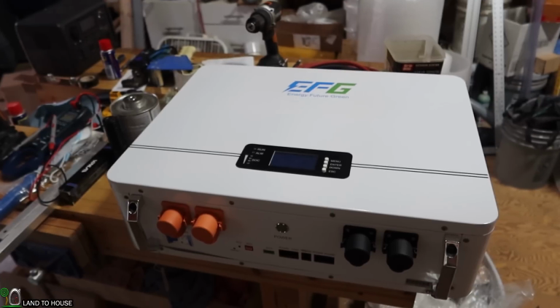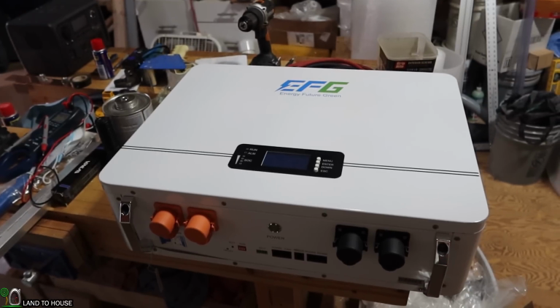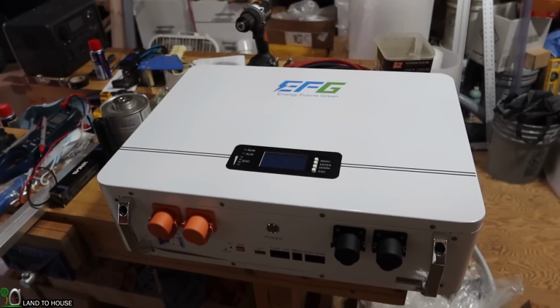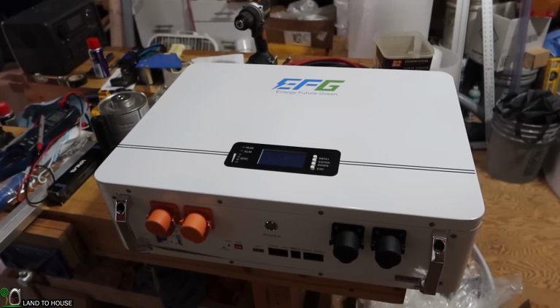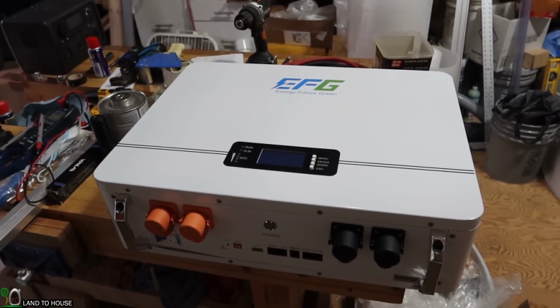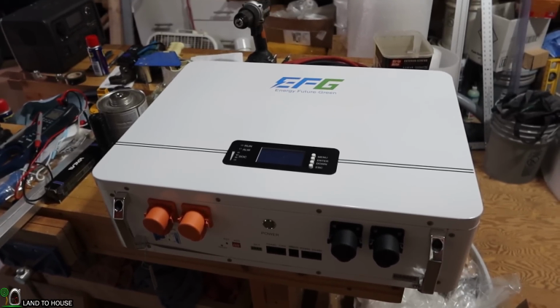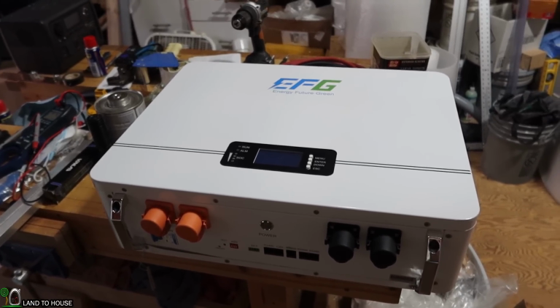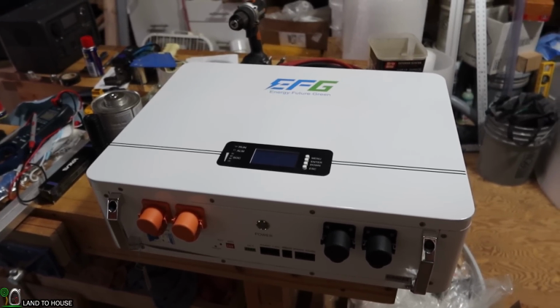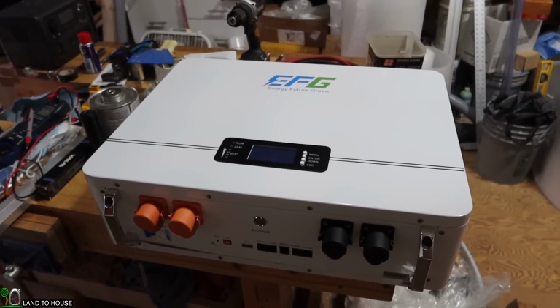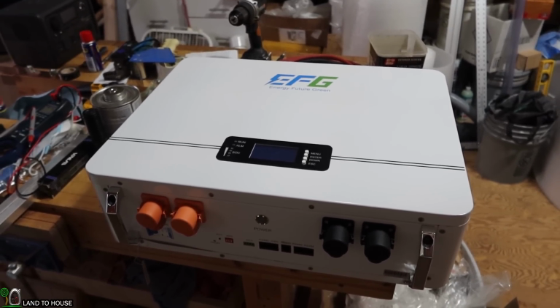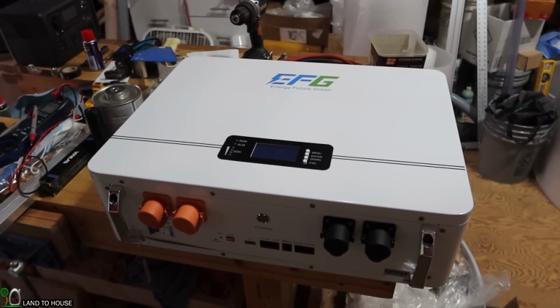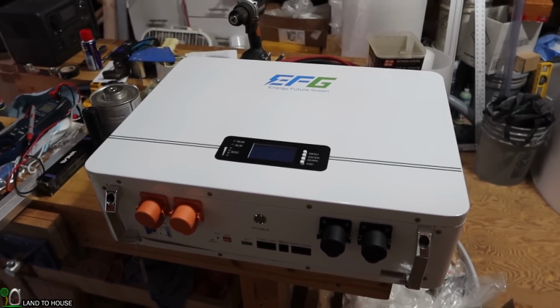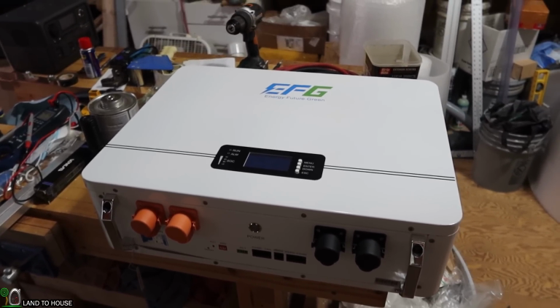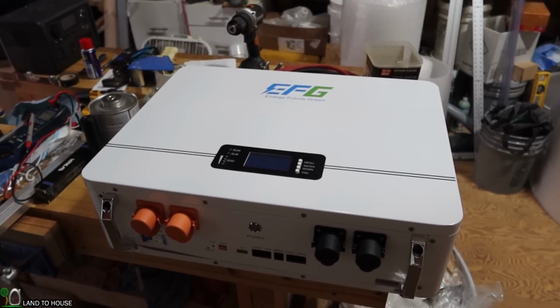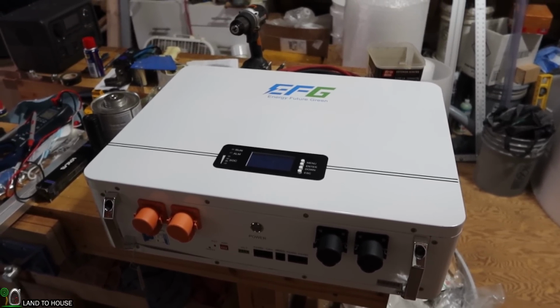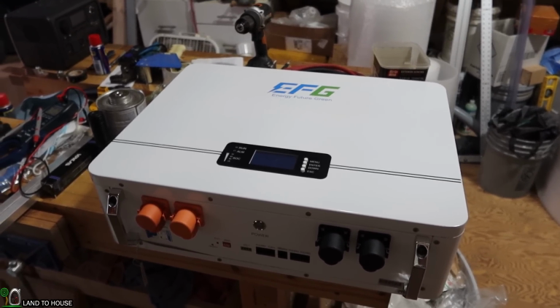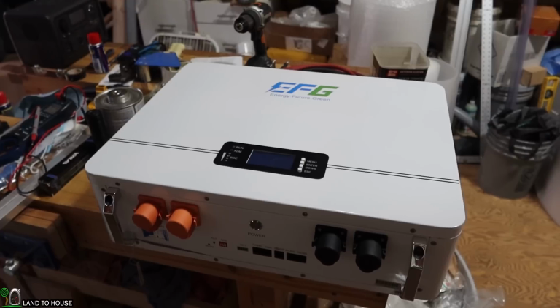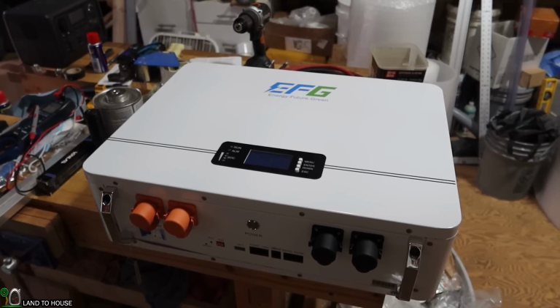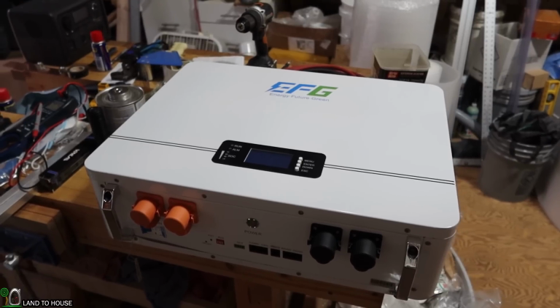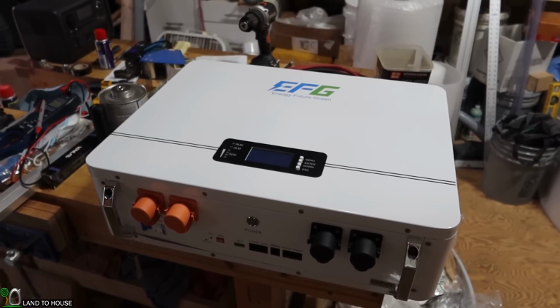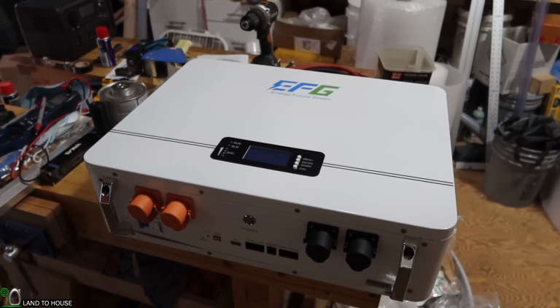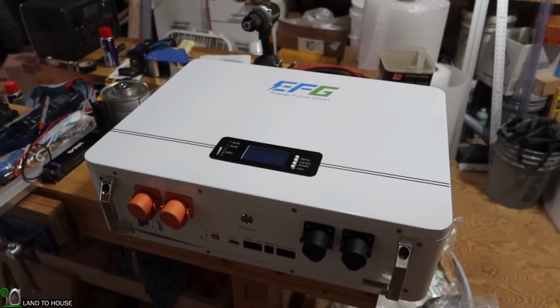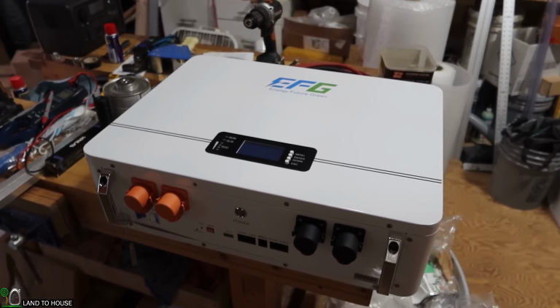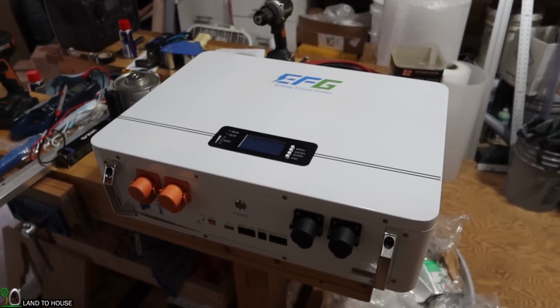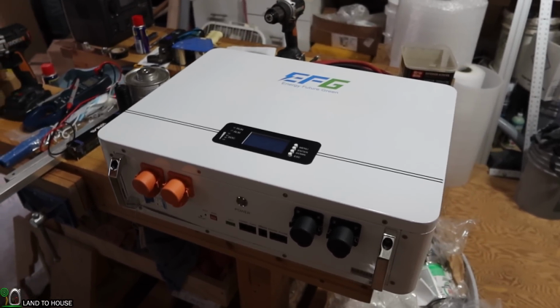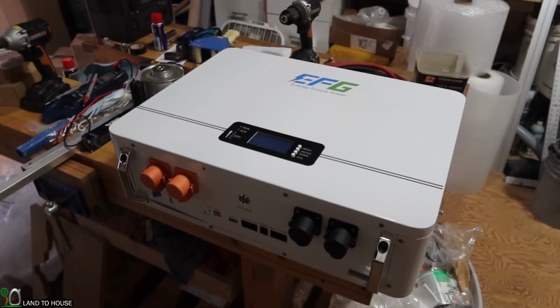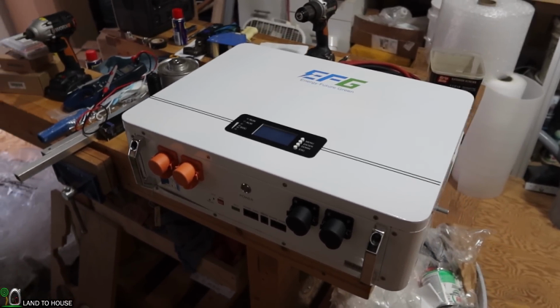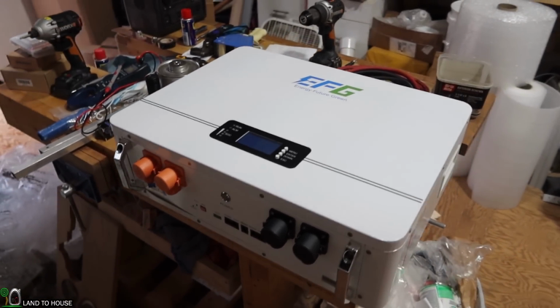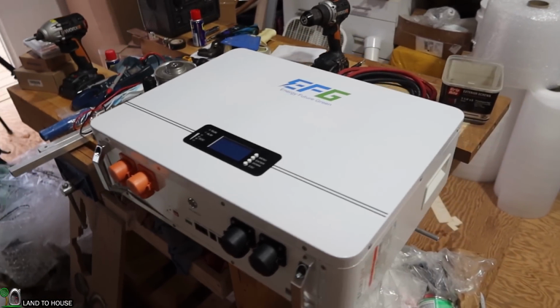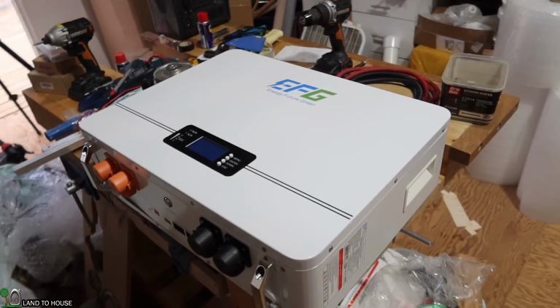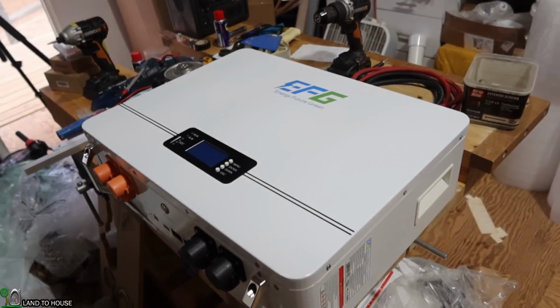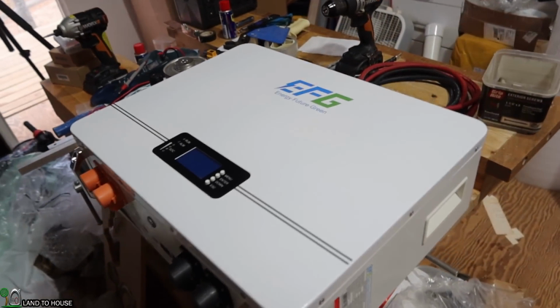This is the EFG lithium iron phosphate battery. It's a five kilowatt hour, and this one battery will replace all of those AGMs and have significantly more output. I'm going to have a full review on this battery coming up soon.